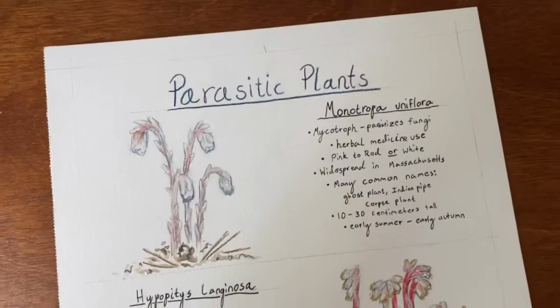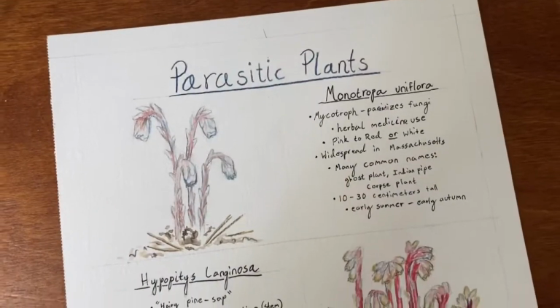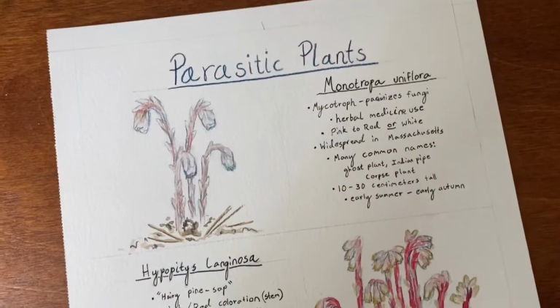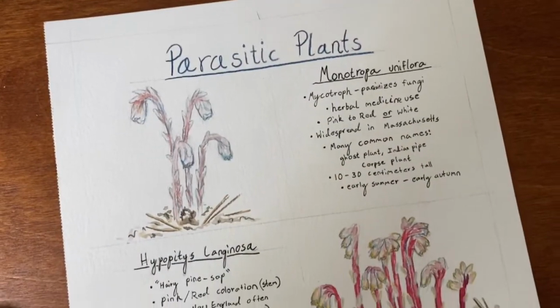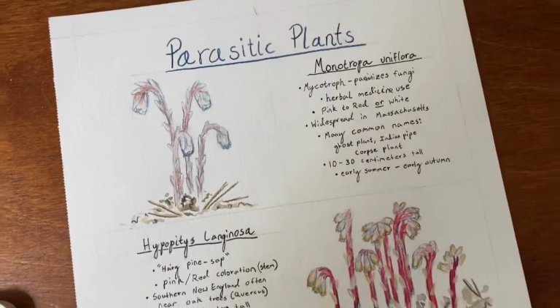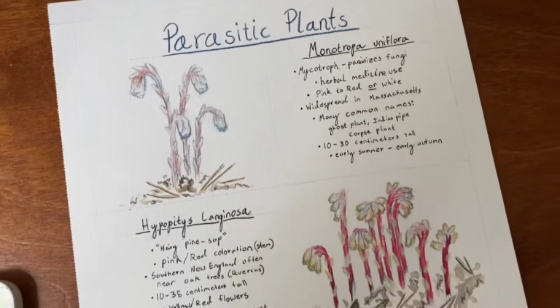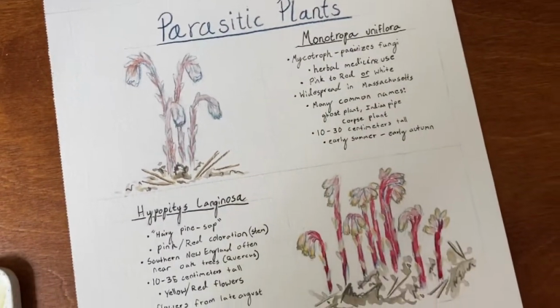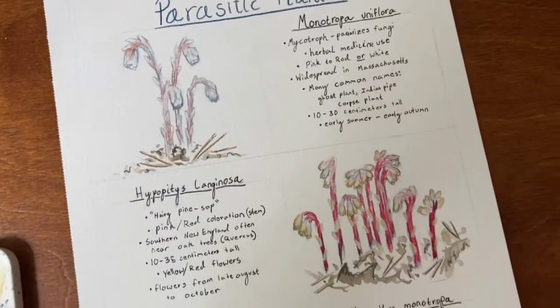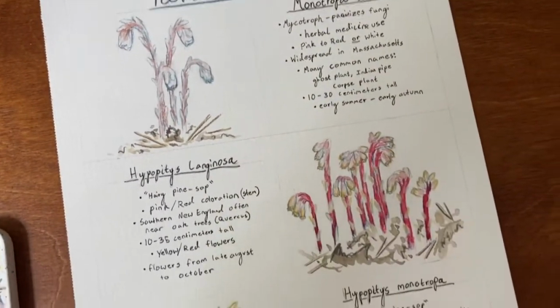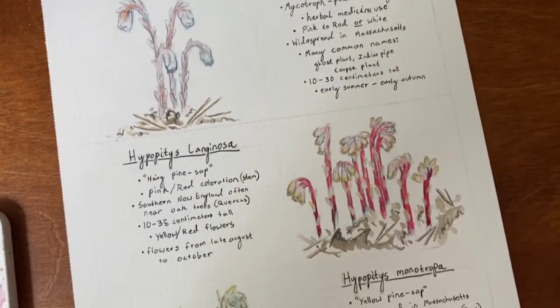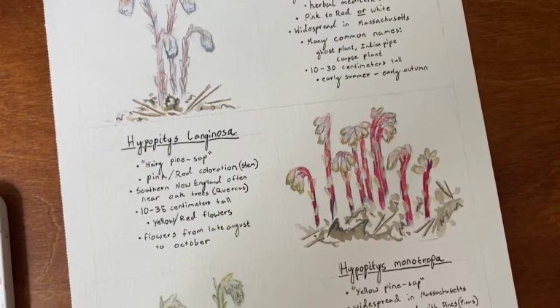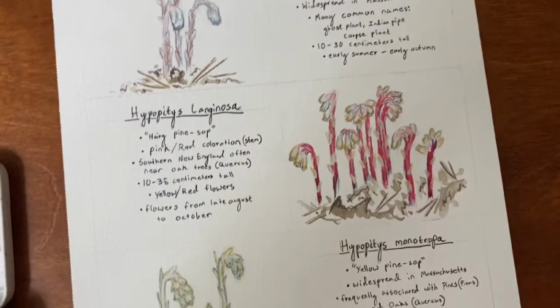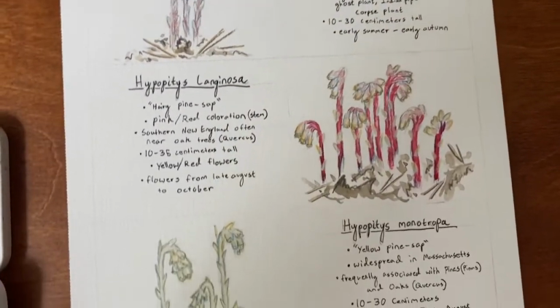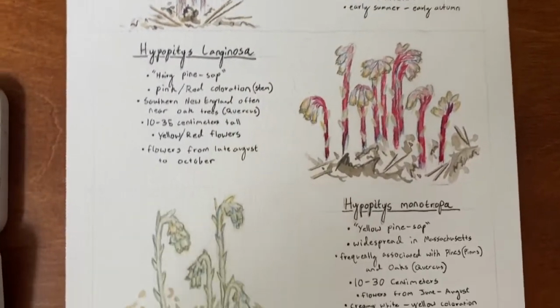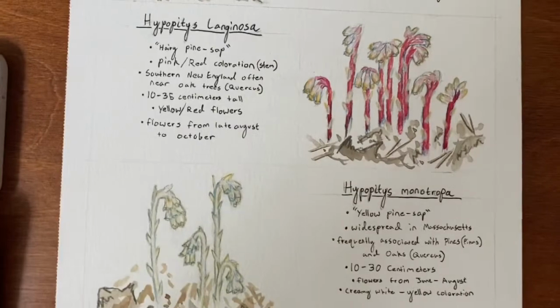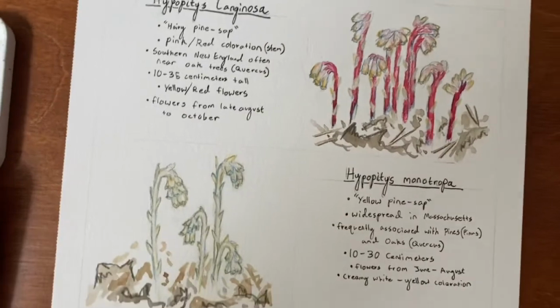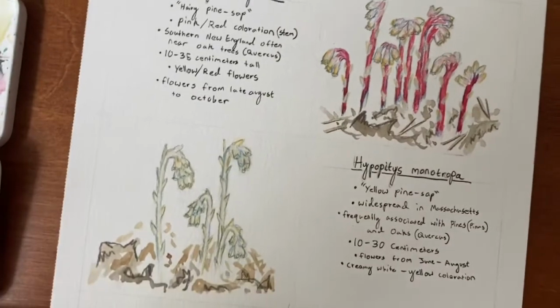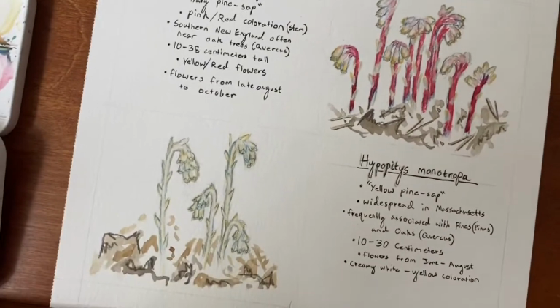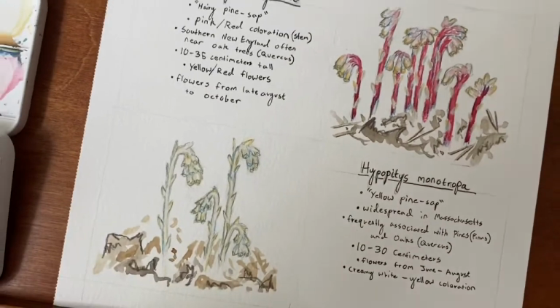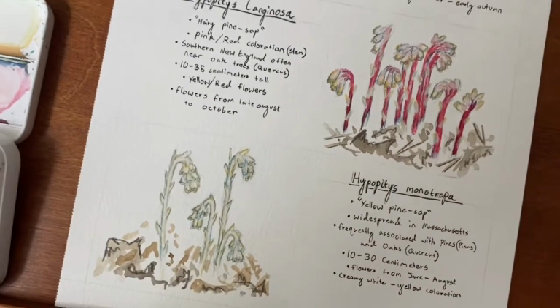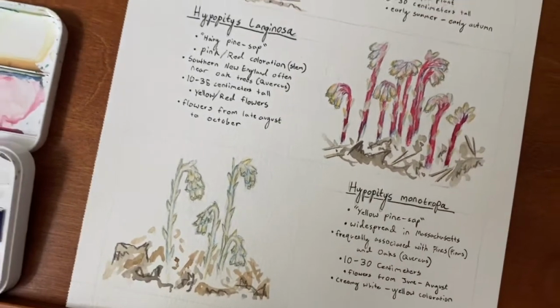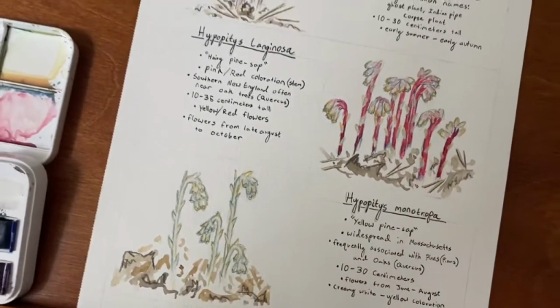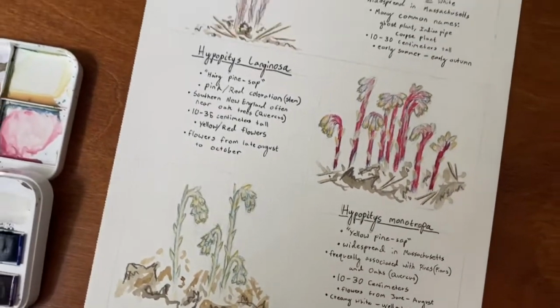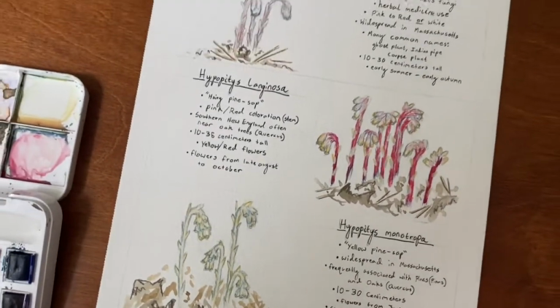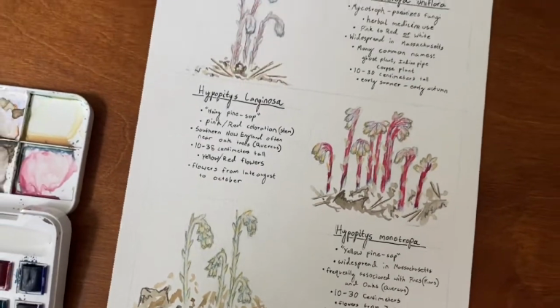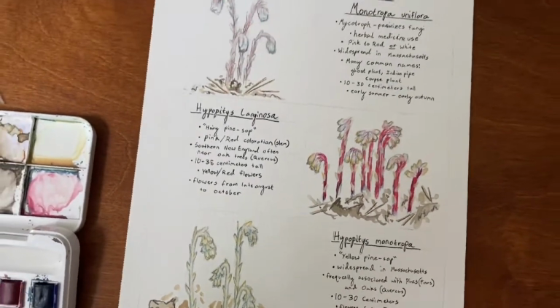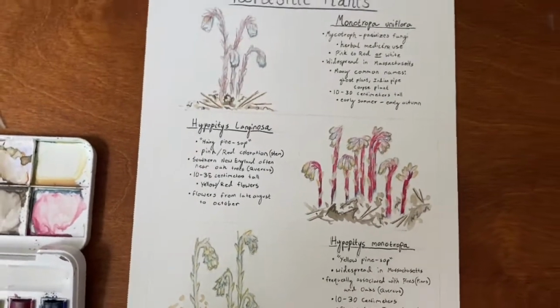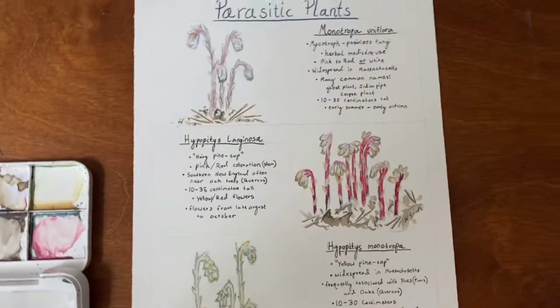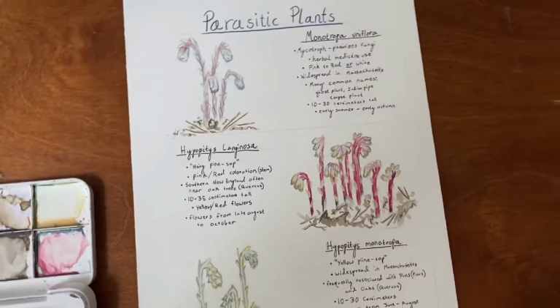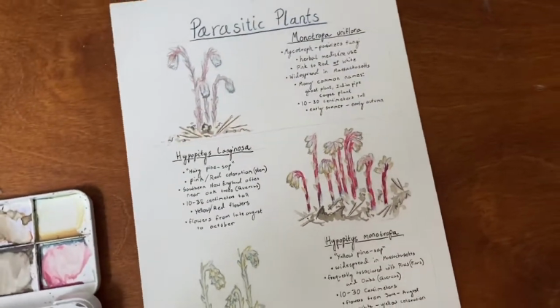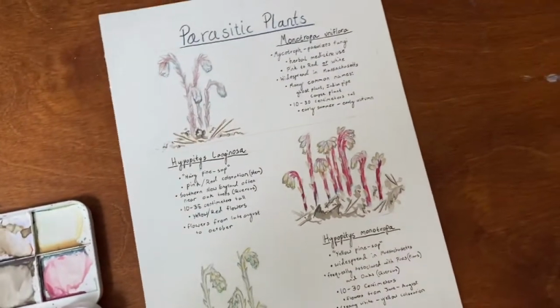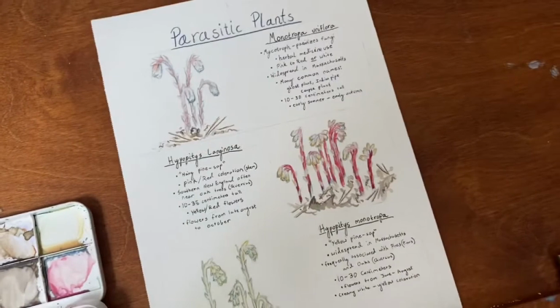Thank you for joining me today as we explored some of our cool parasitic plants. Did you know these three already? Let us know in the comment section below.